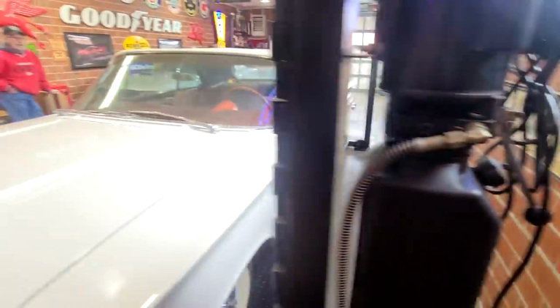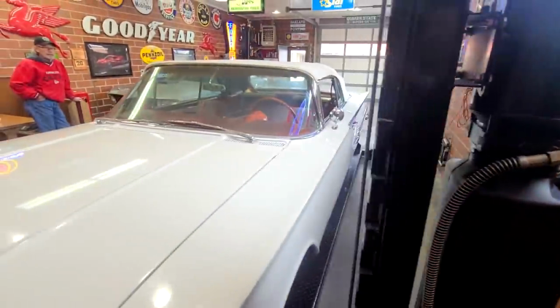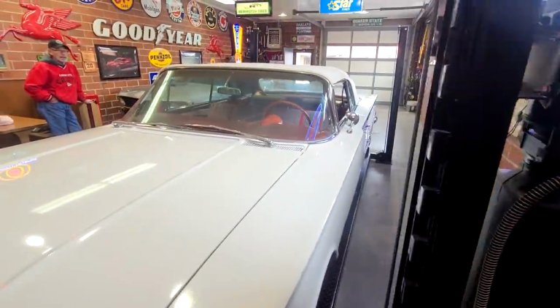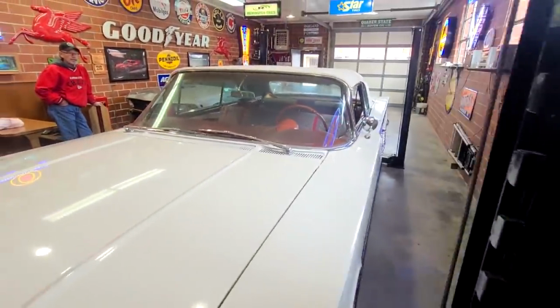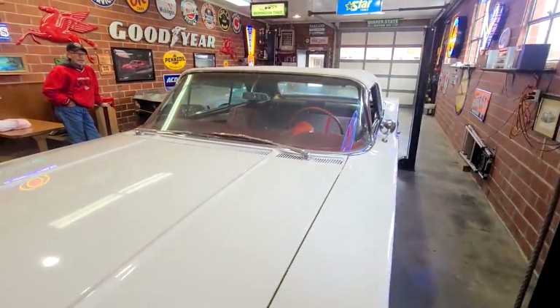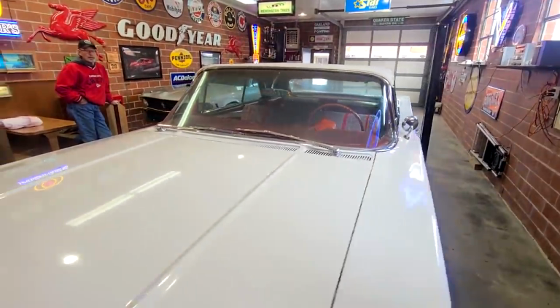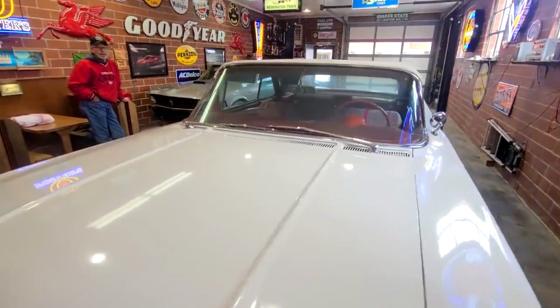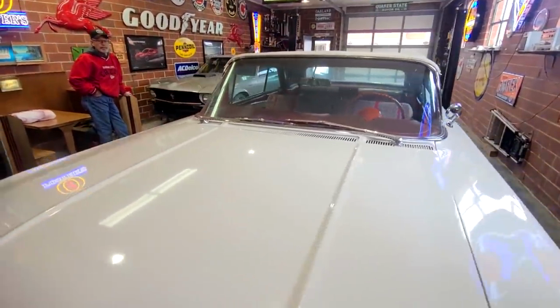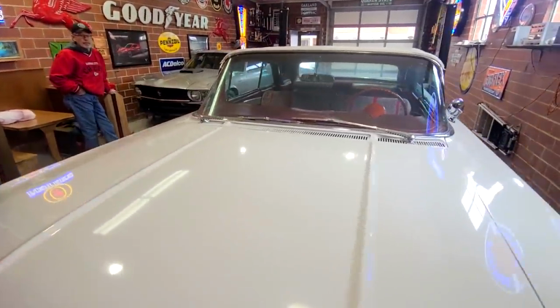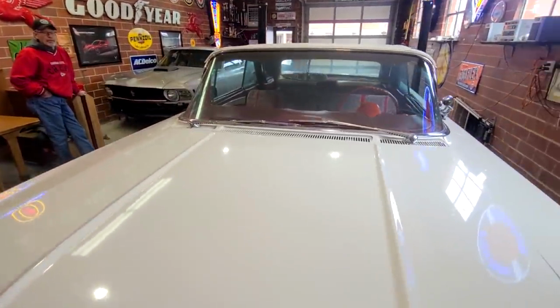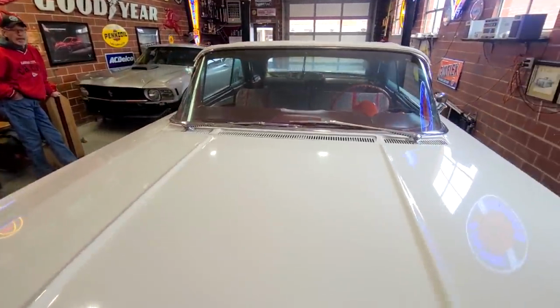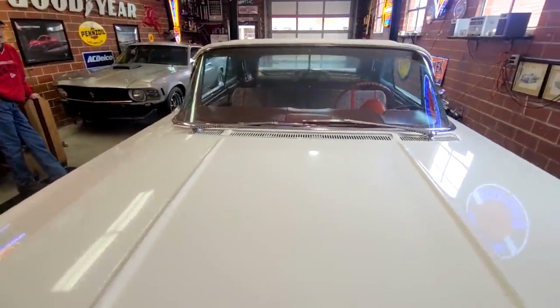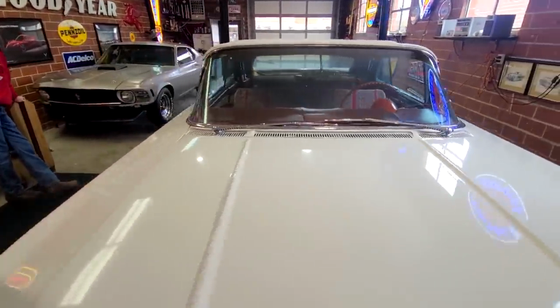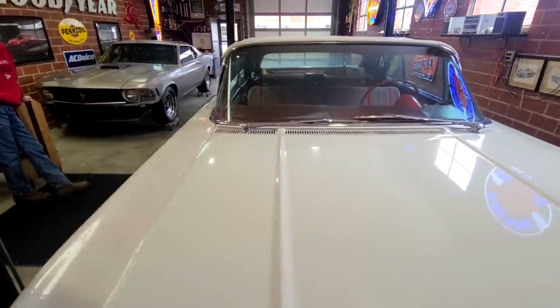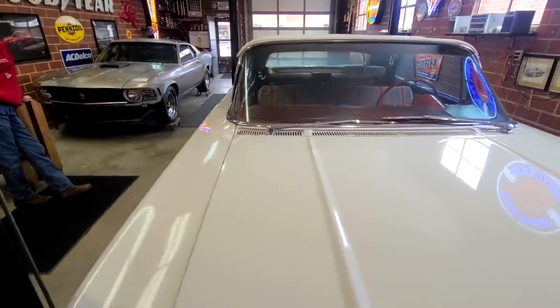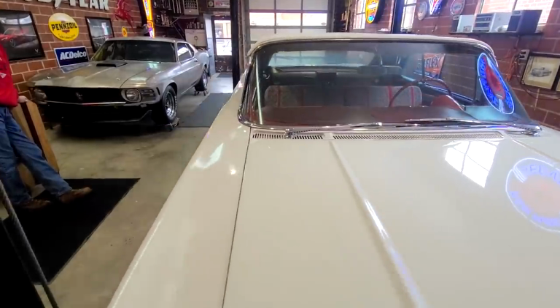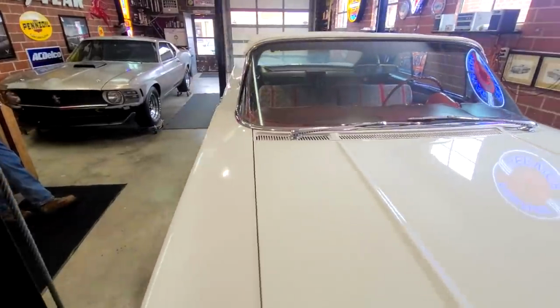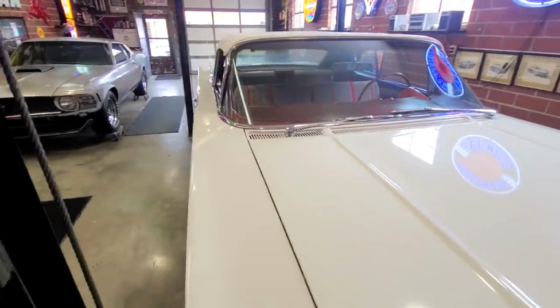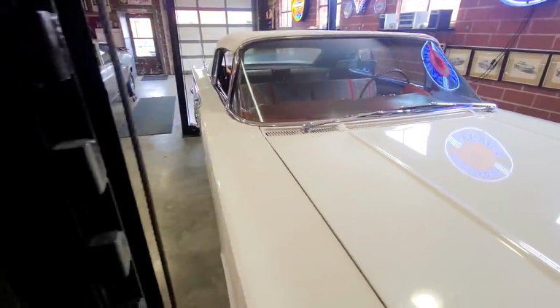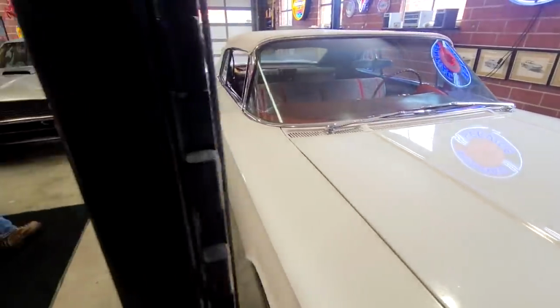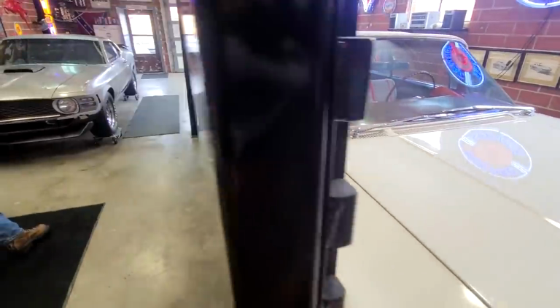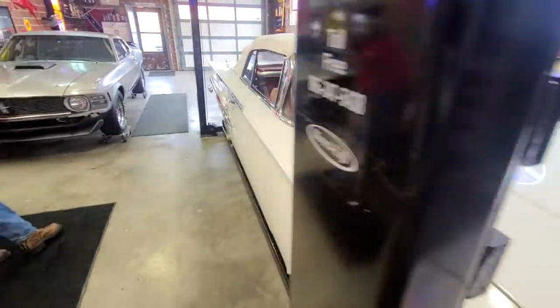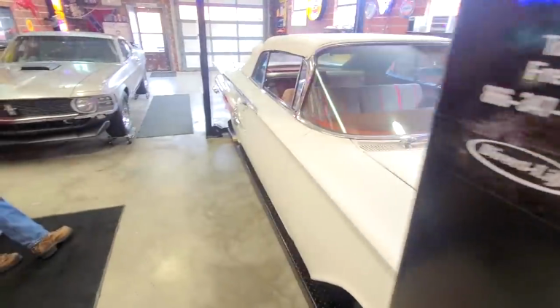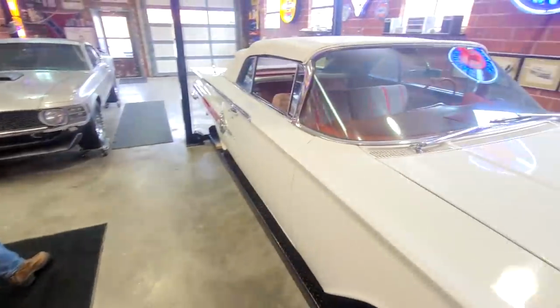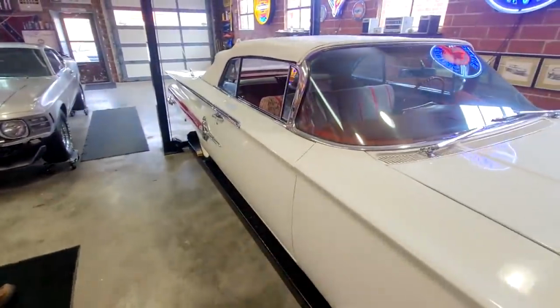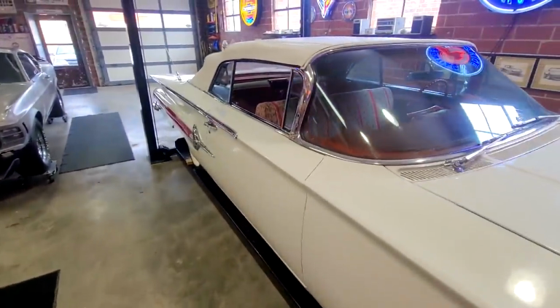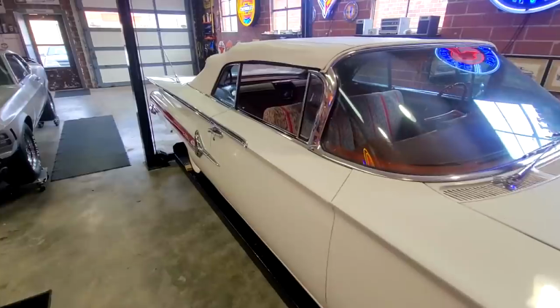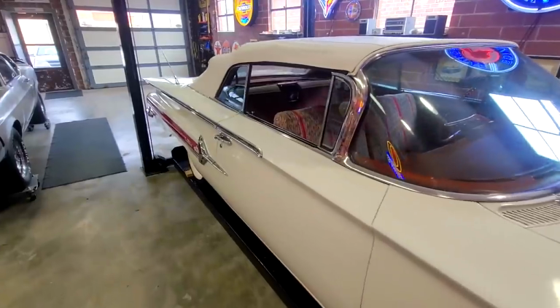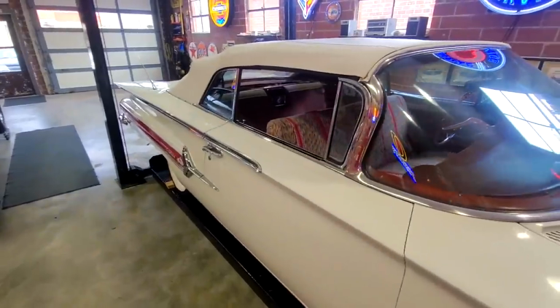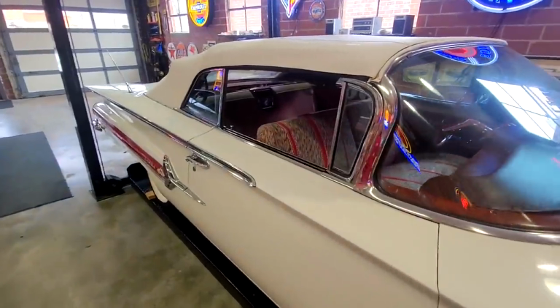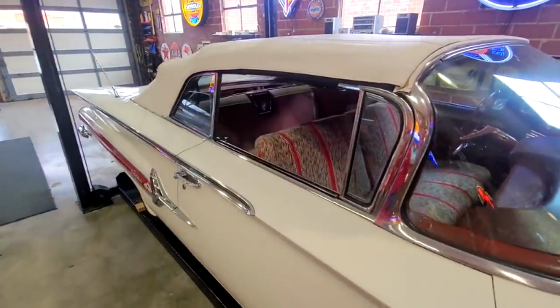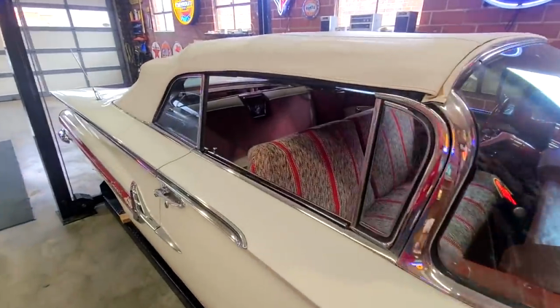It's got a 3-speed in it right now. There's a gear that's broke off into the 3-speed and I'm just getting ready to put a Saginaw 4-speed in it.